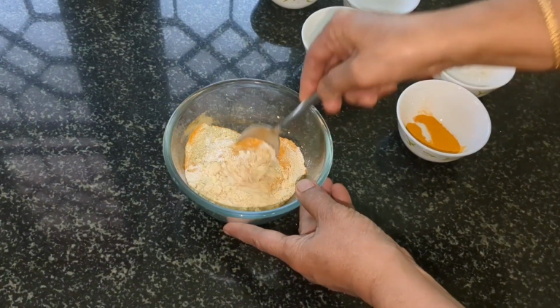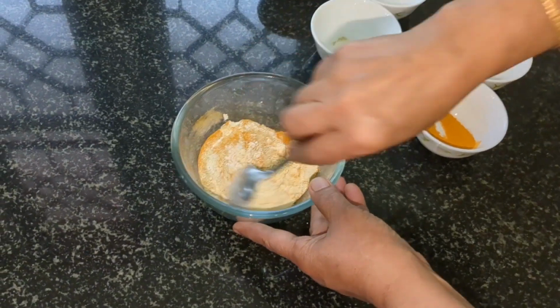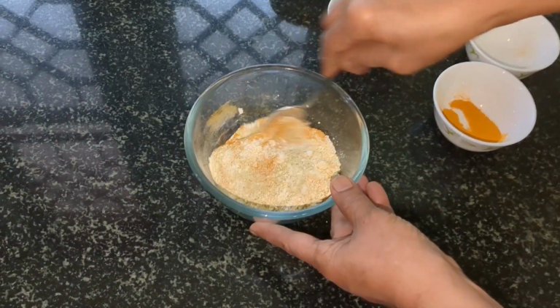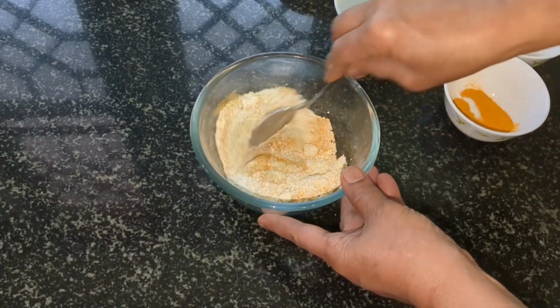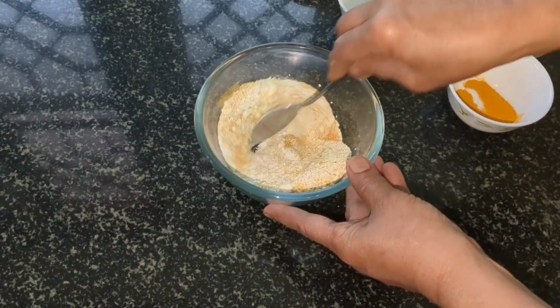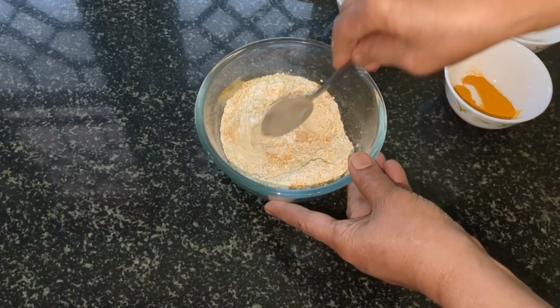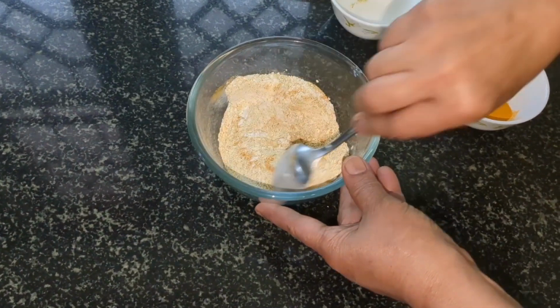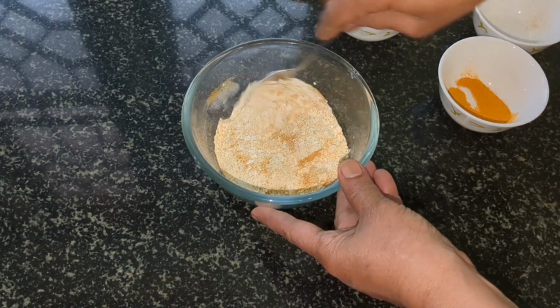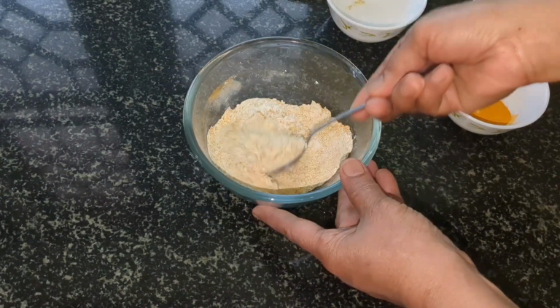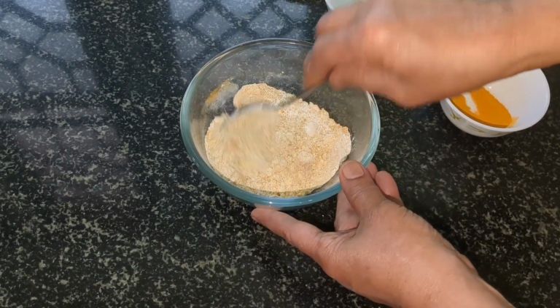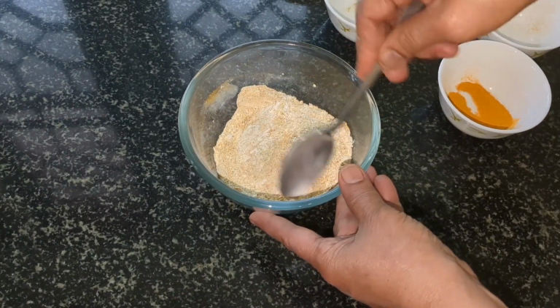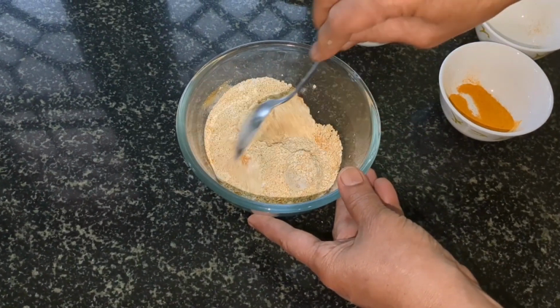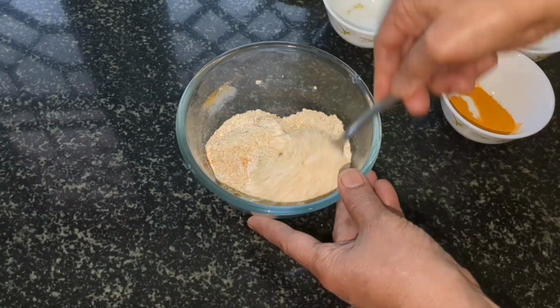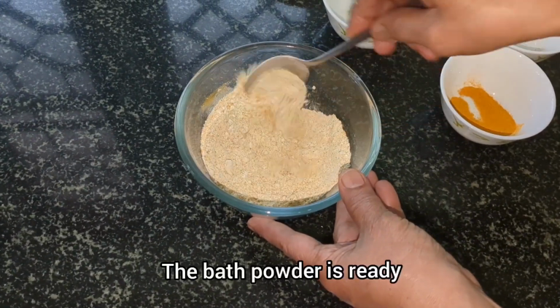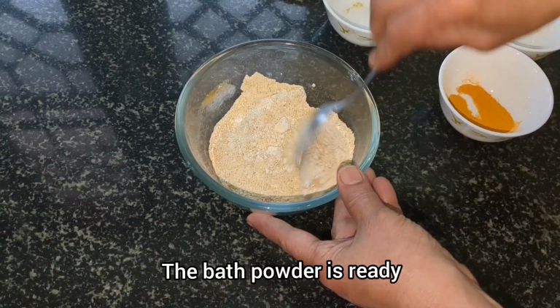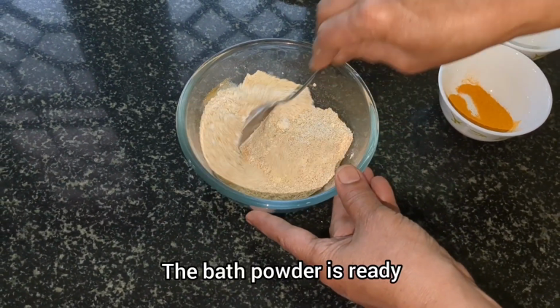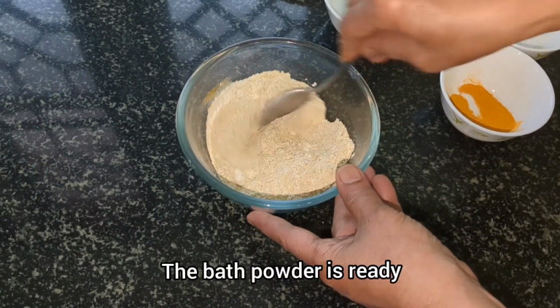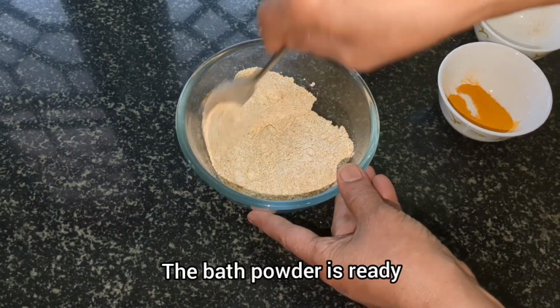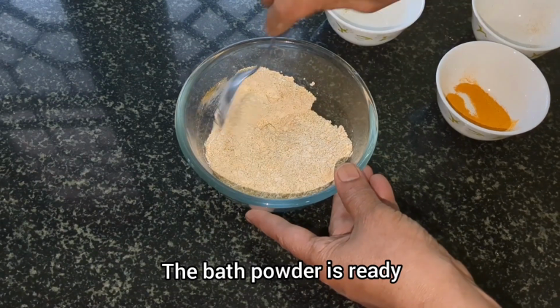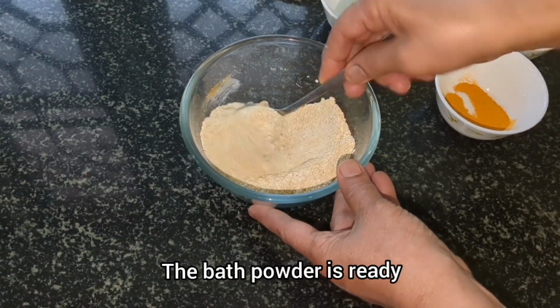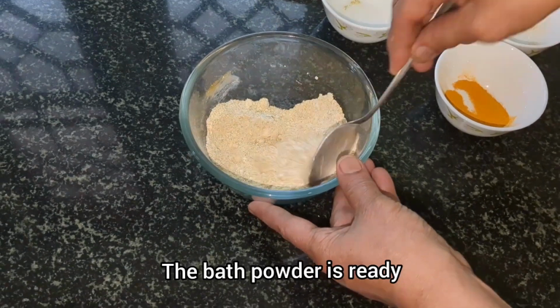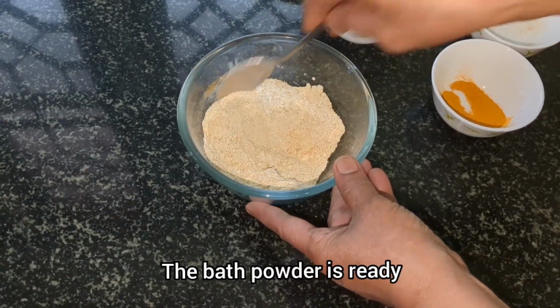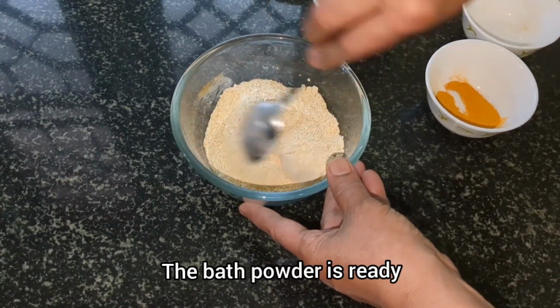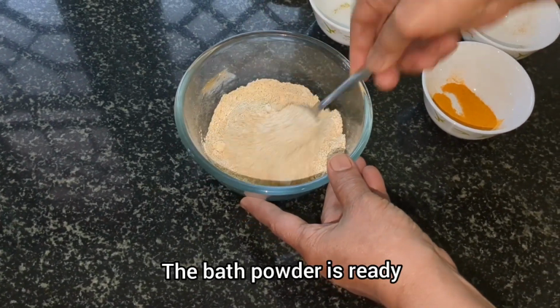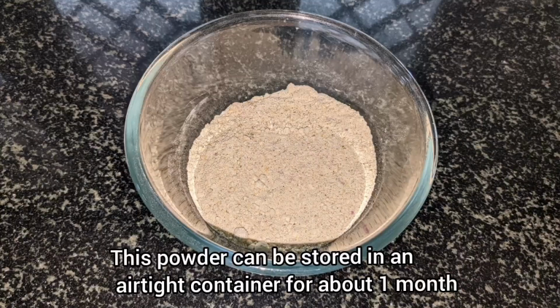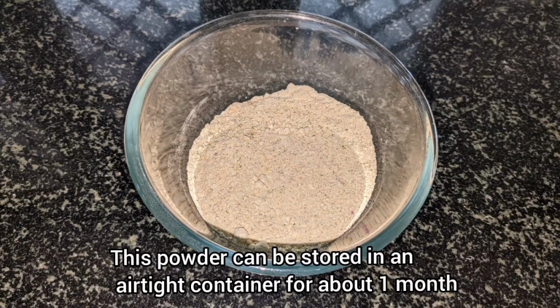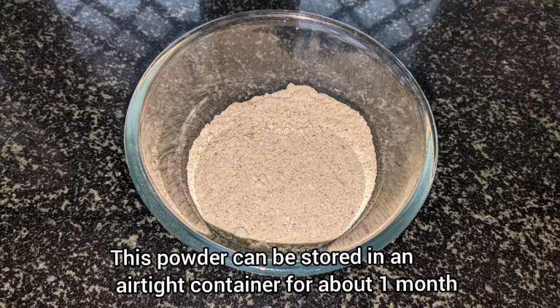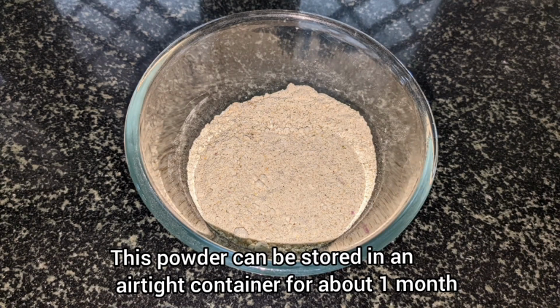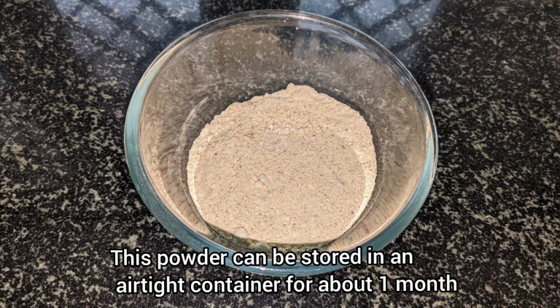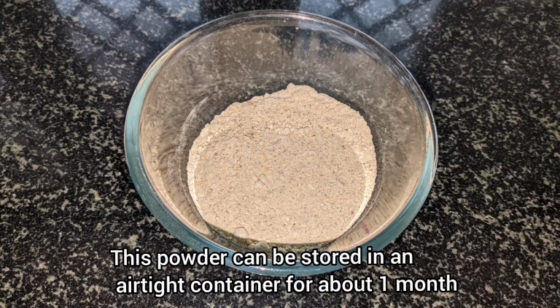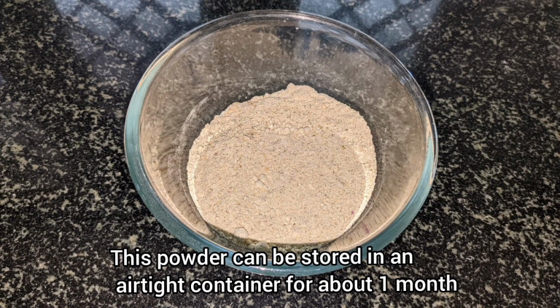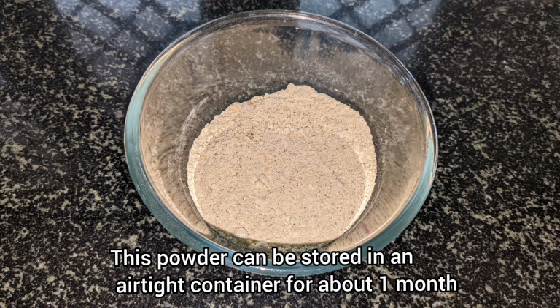This bath powder is free from harmful chemicals and preservatives, and all the ingredients are easily available at home. This bath powder can be prepared and stored in an airtight container for about one month.